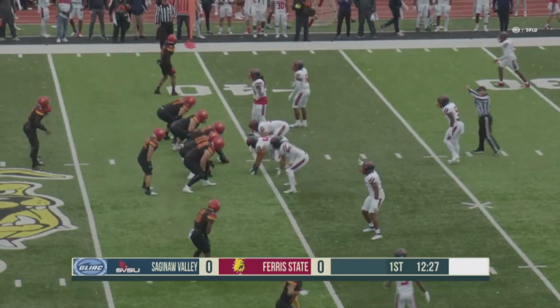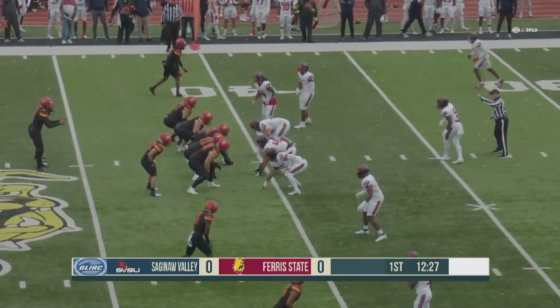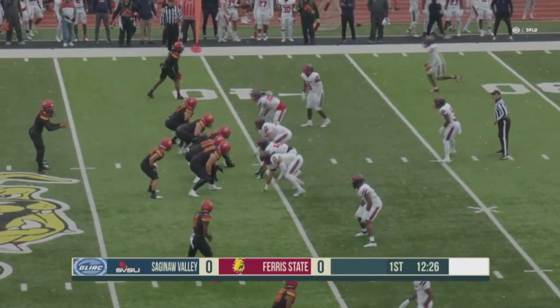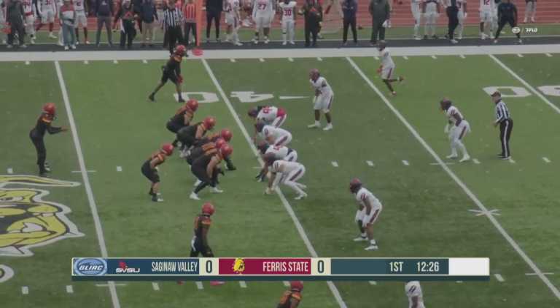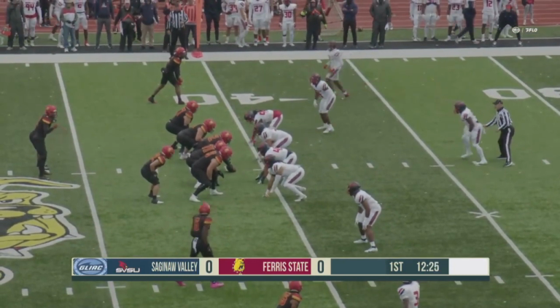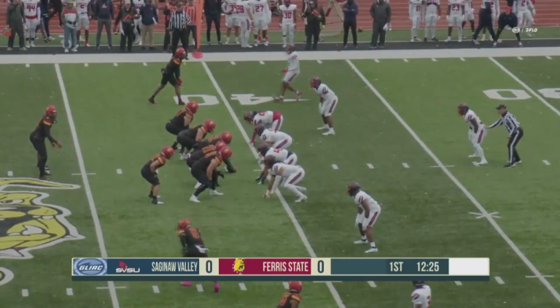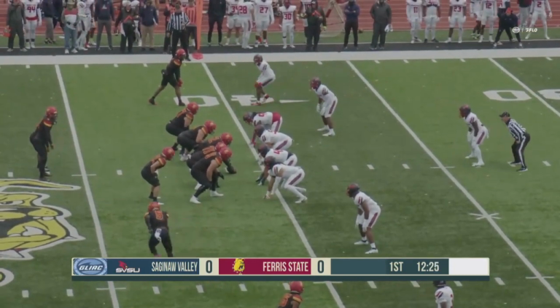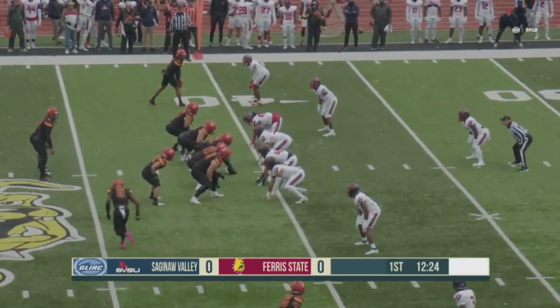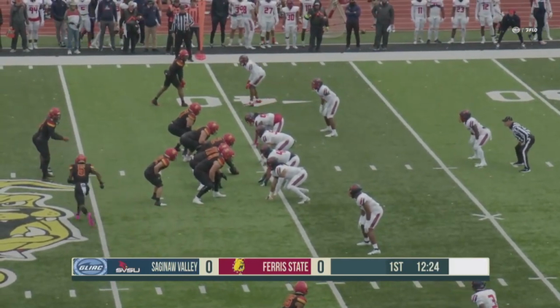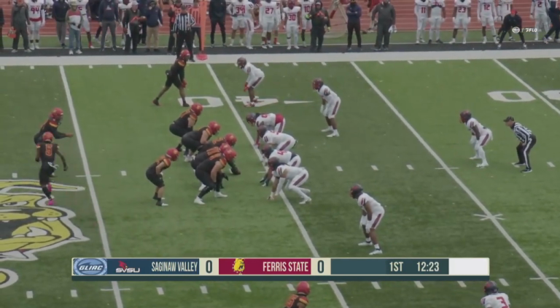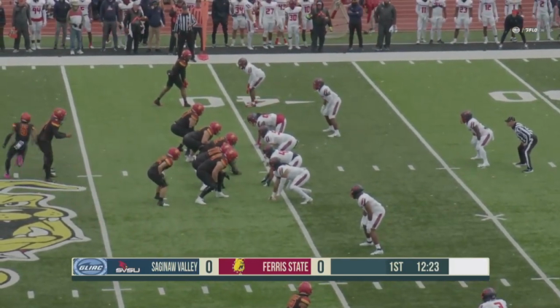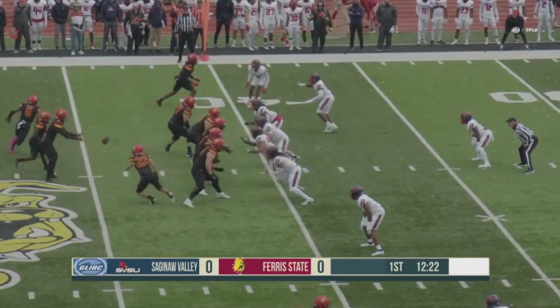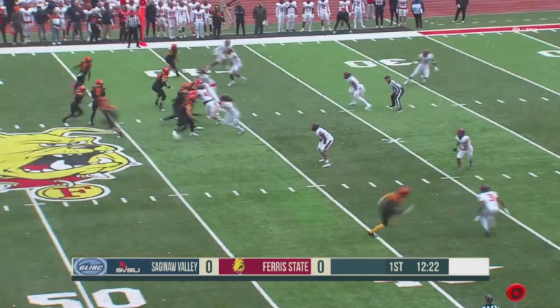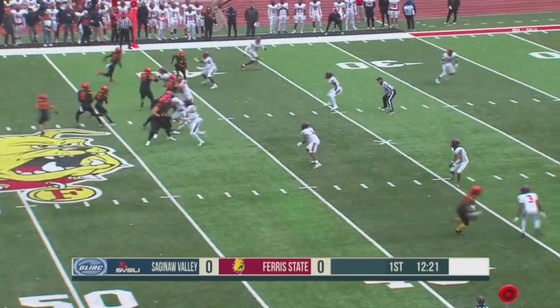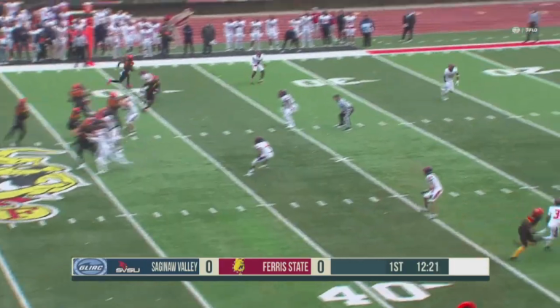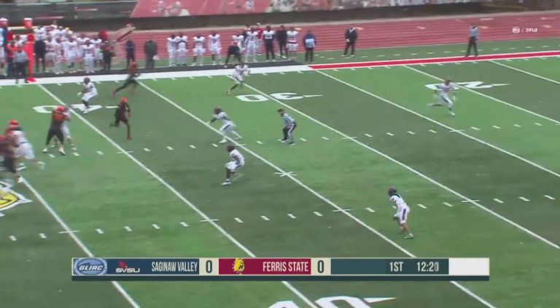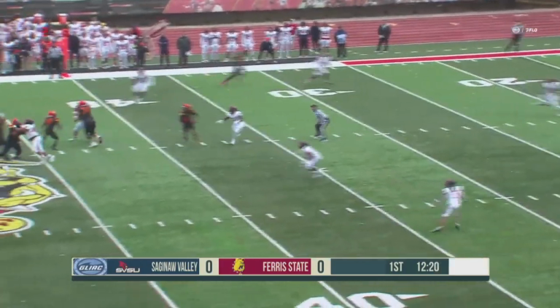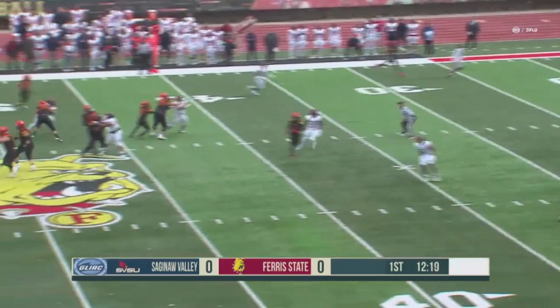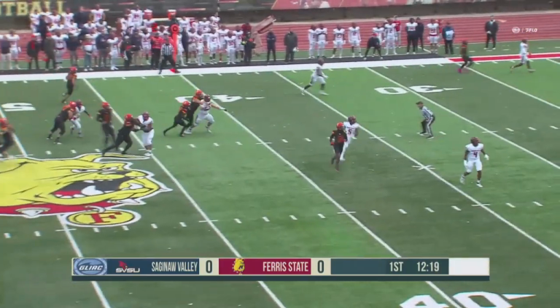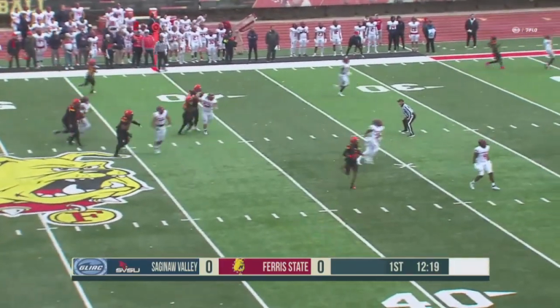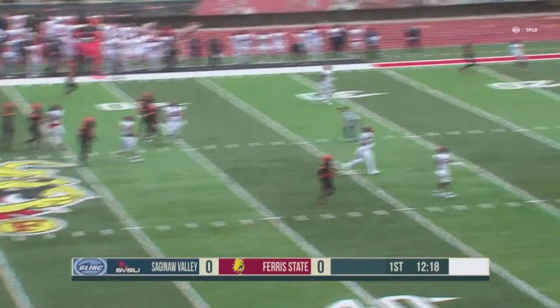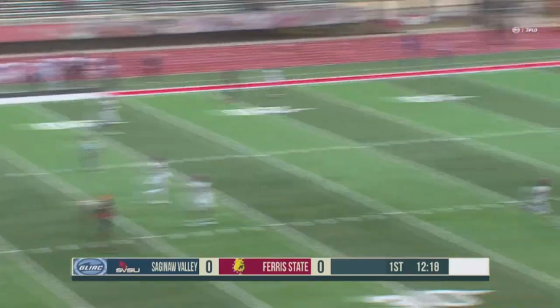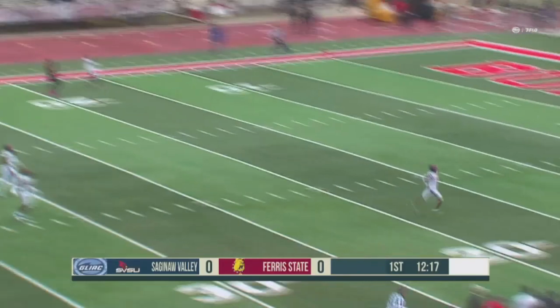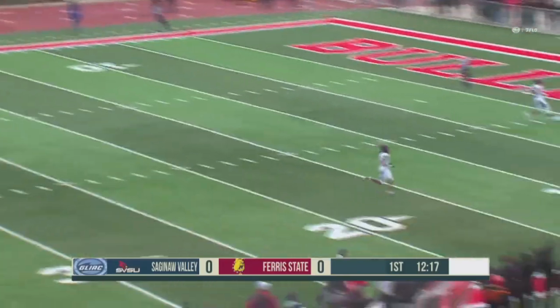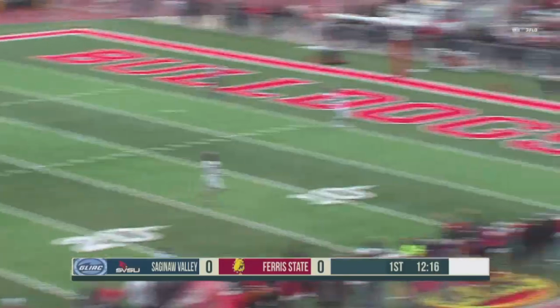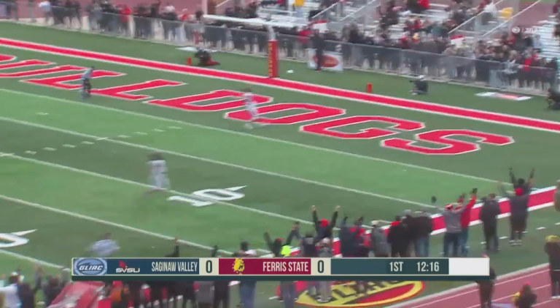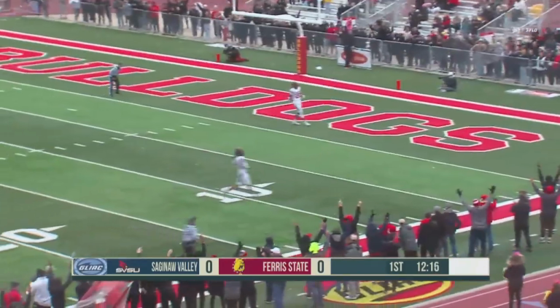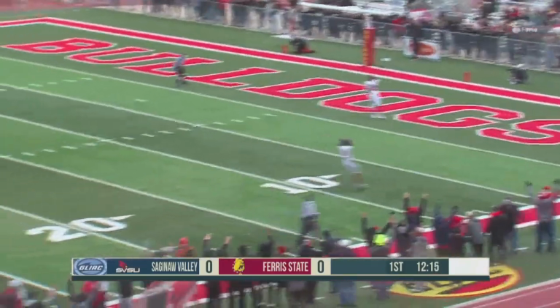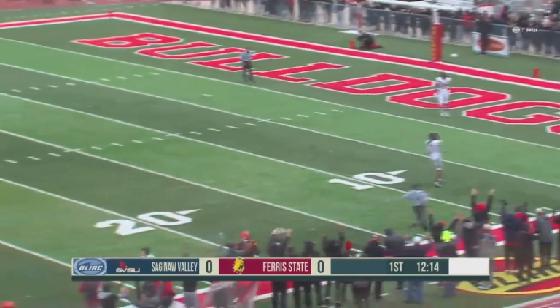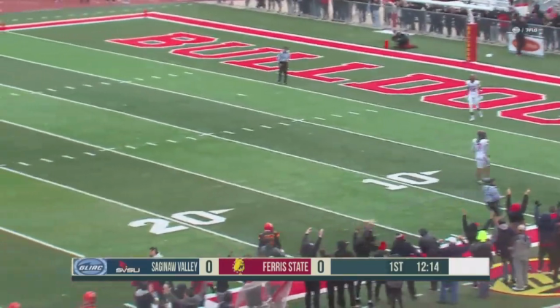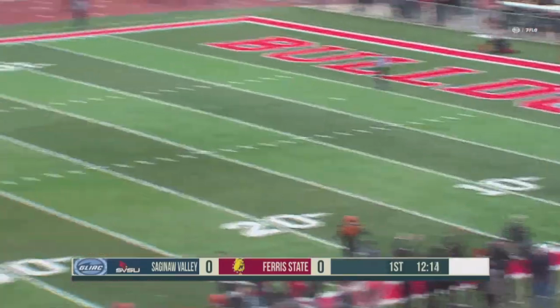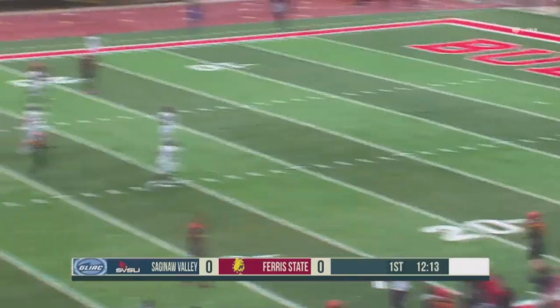Second and one here for the Bulldogs. Twins right with one man left as Jefferson will move in motion to the short side of the field. Bulldogs going to fake the give, looking over the top. He's got the X-man. Wade hauls it in, down inside the five. Touchdown, Bulldogs.